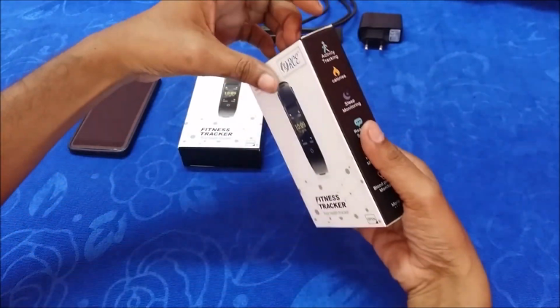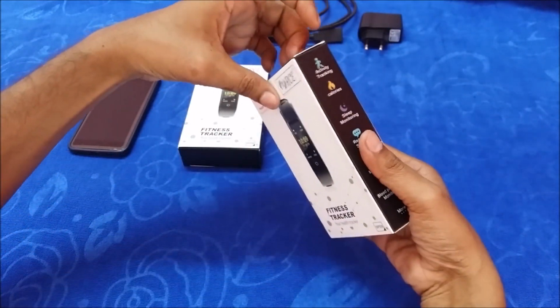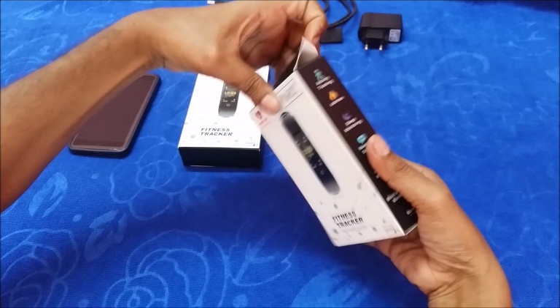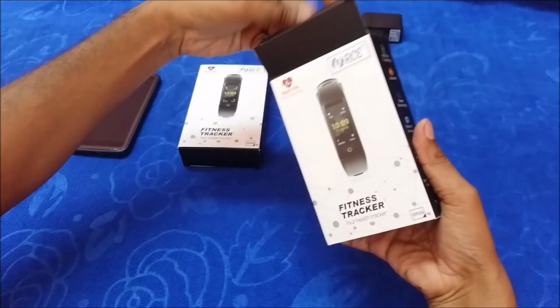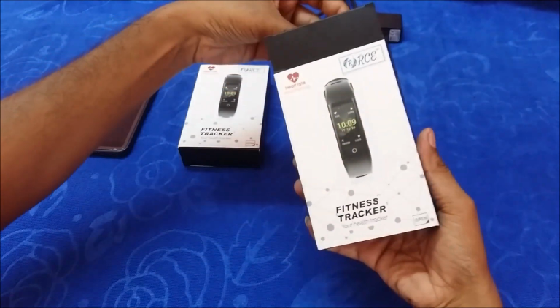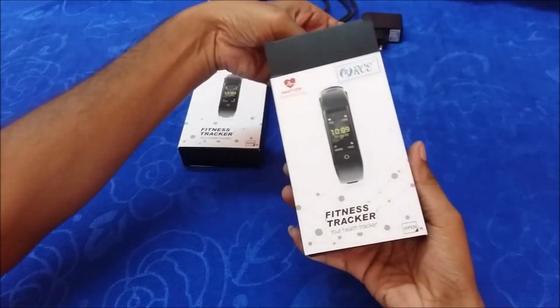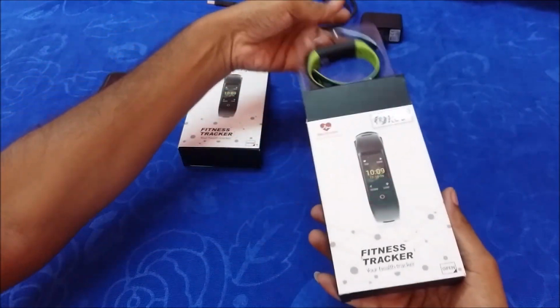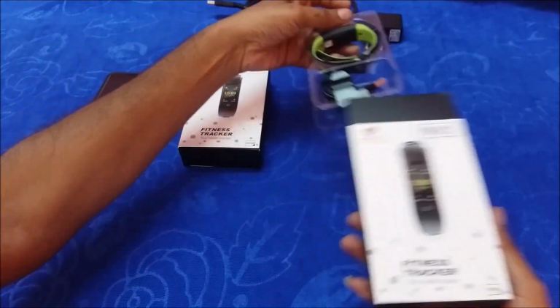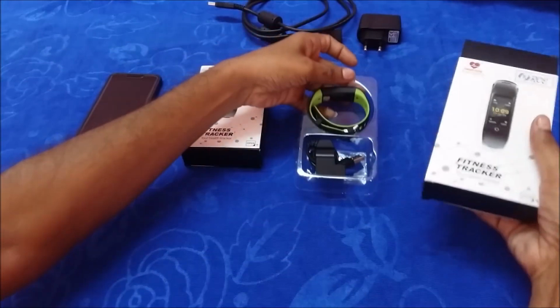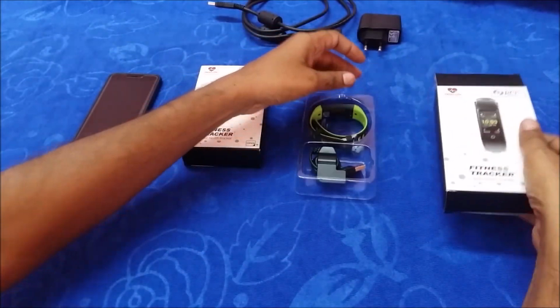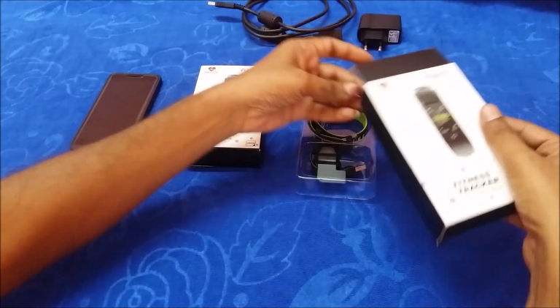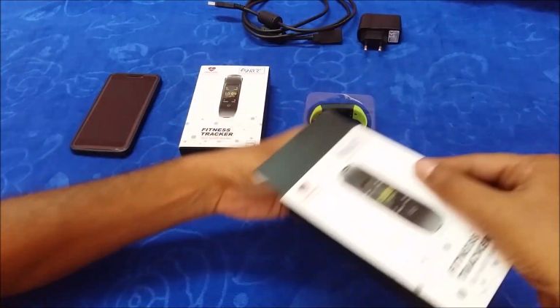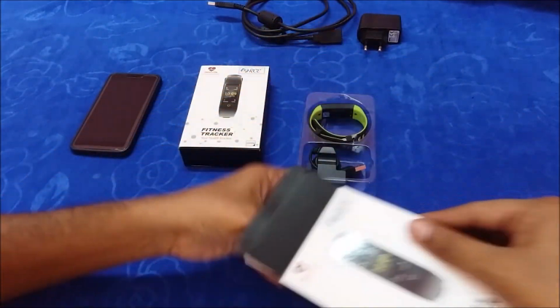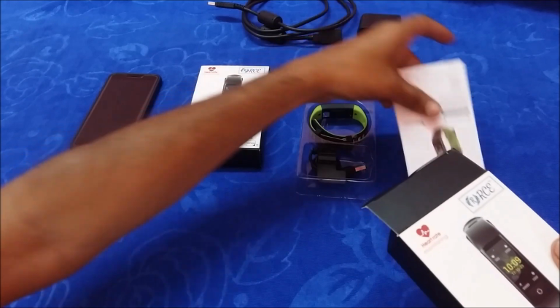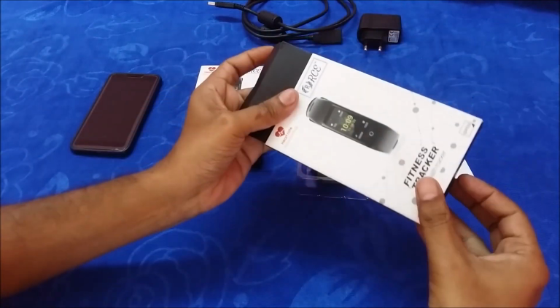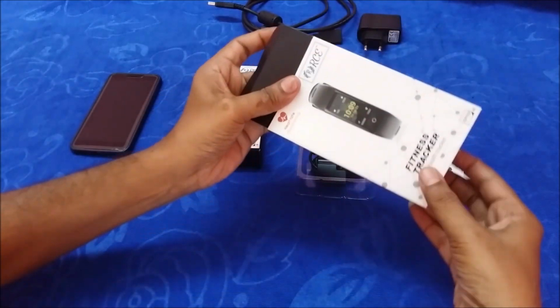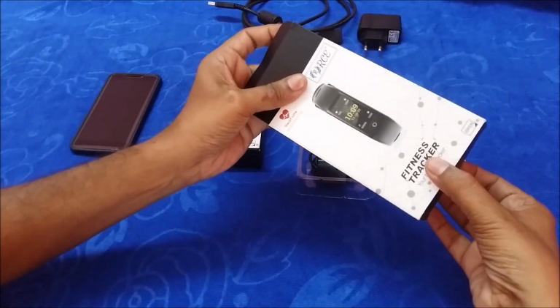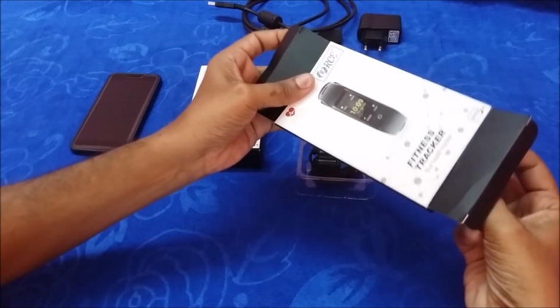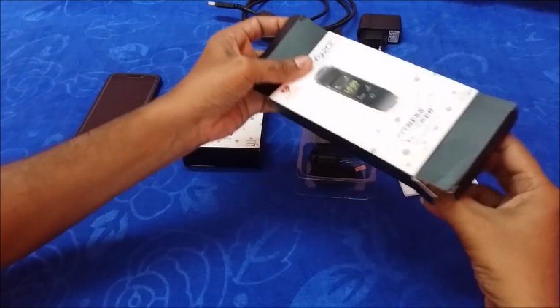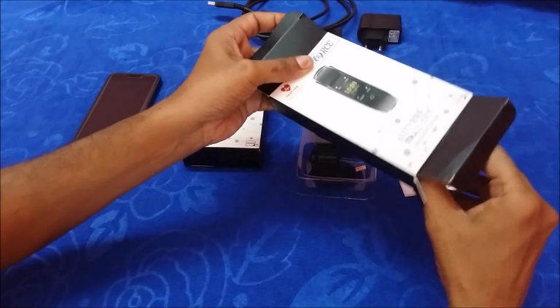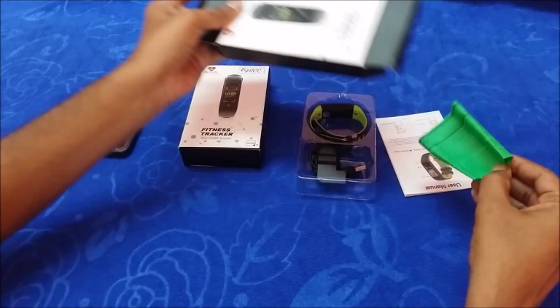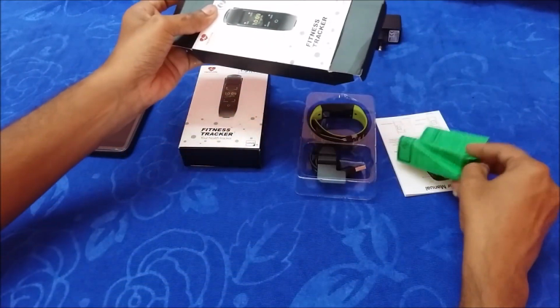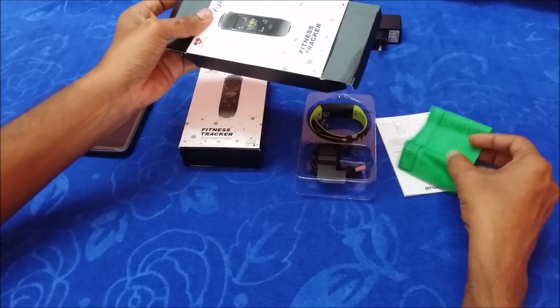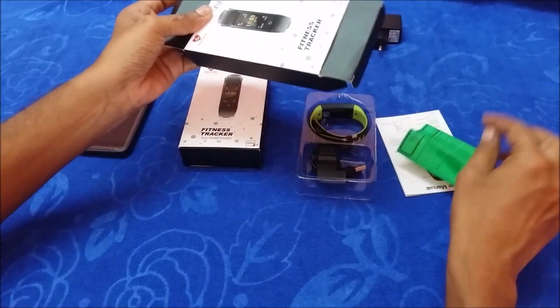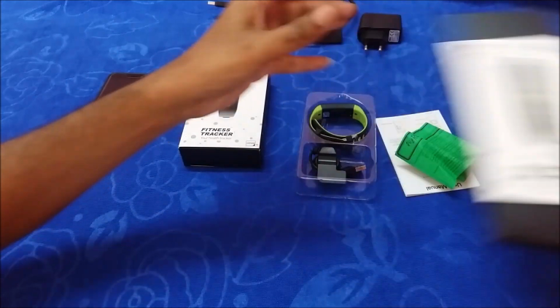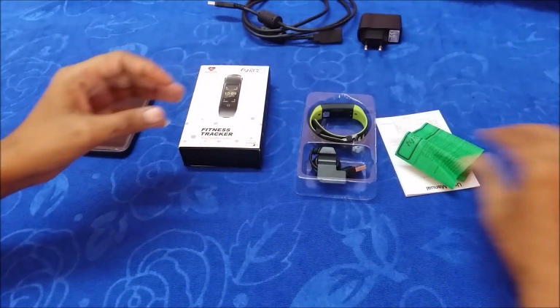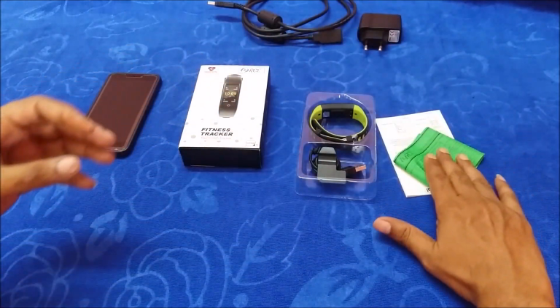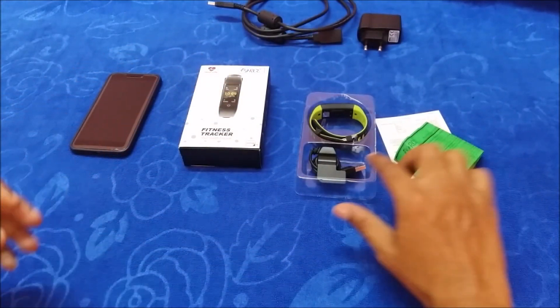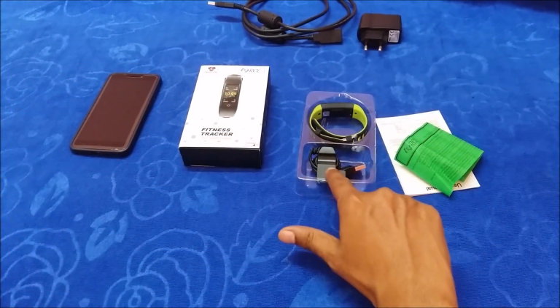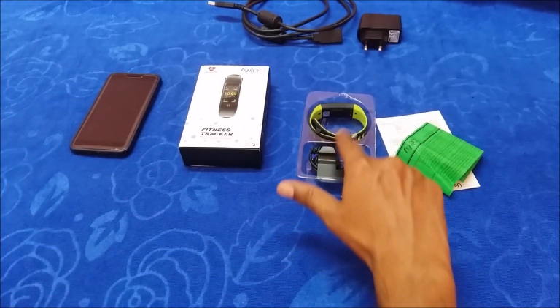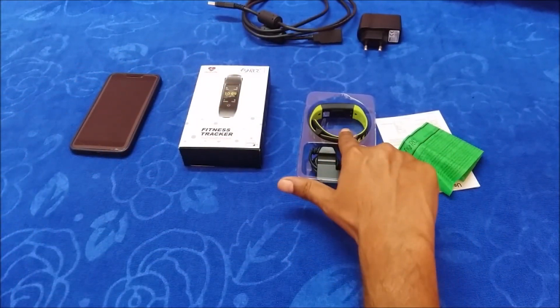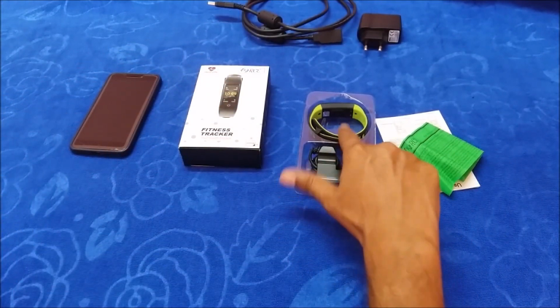Let us unbox first. When we open the box we get a user manual, a charging cable, and the smart band.